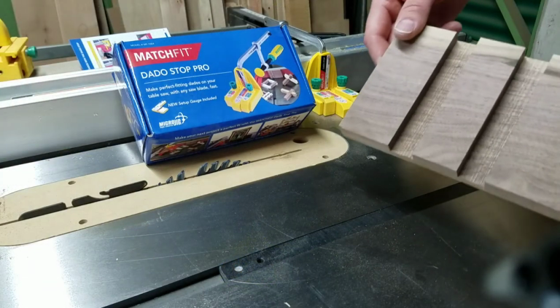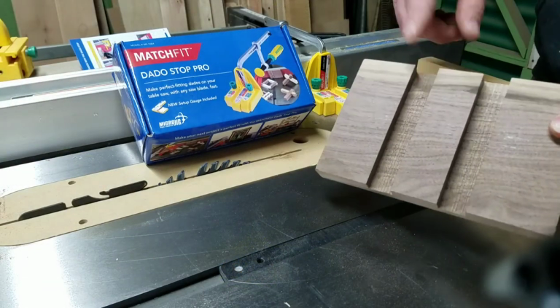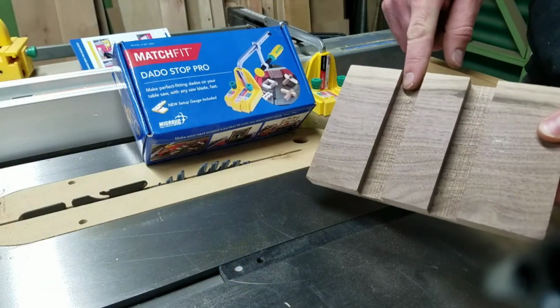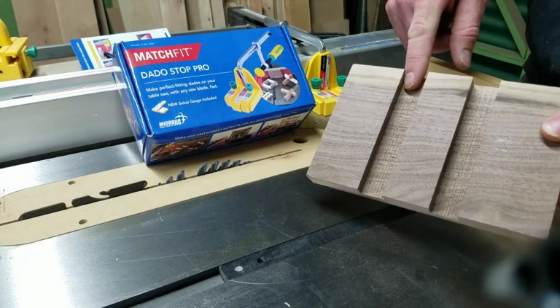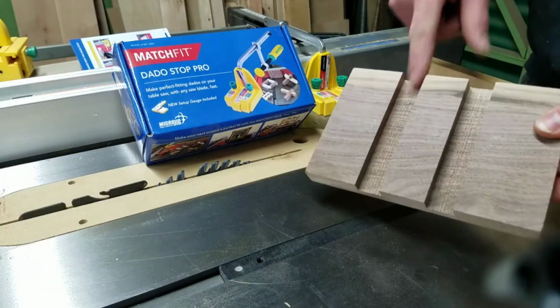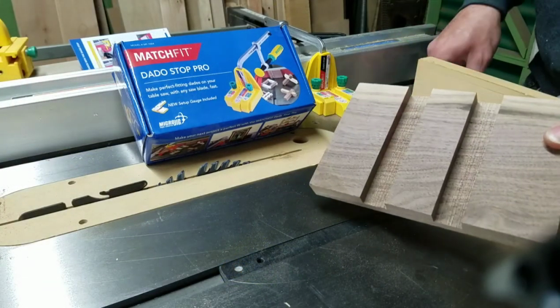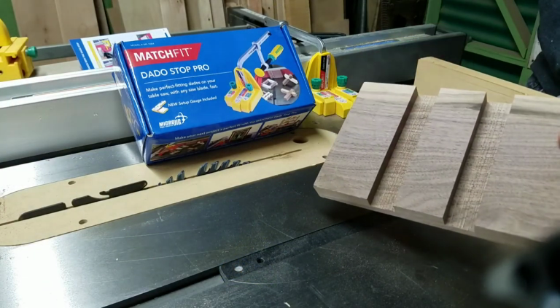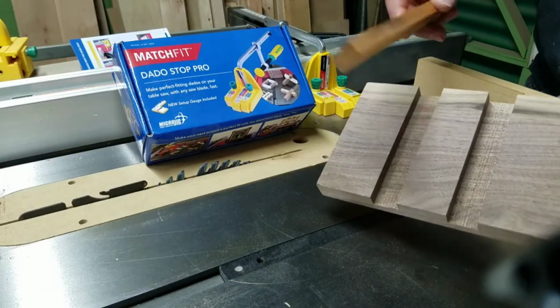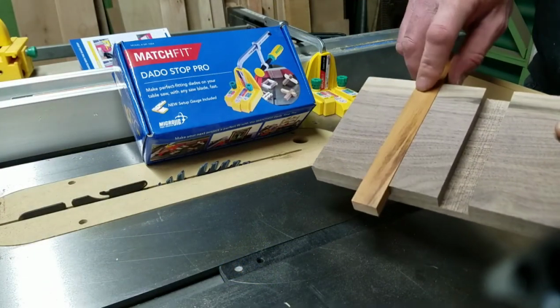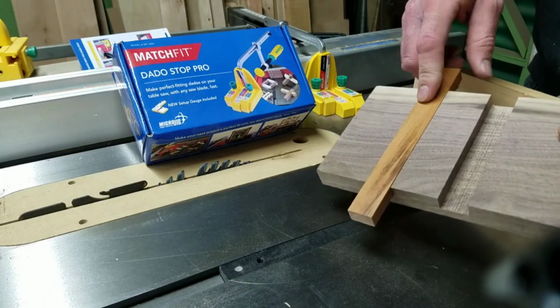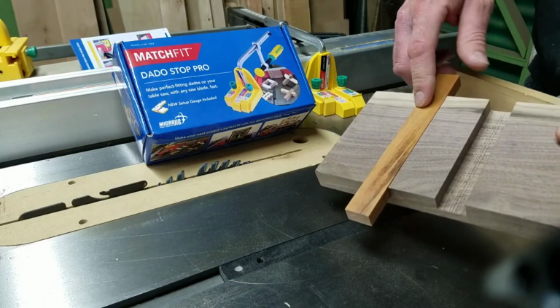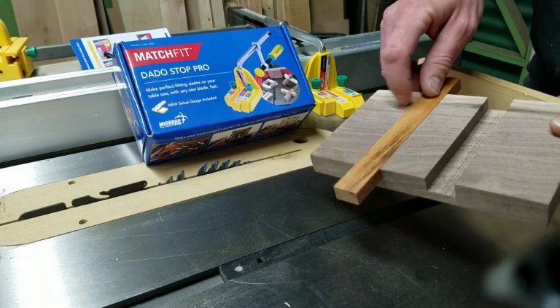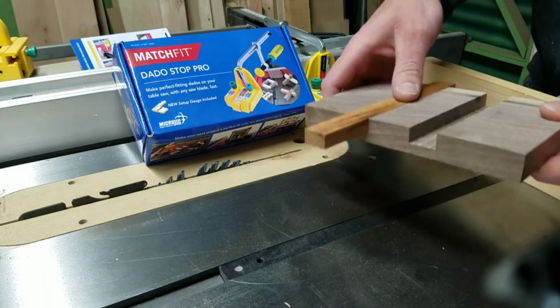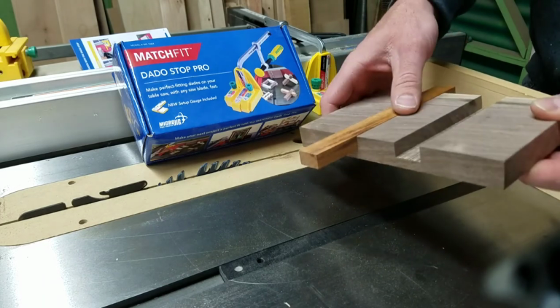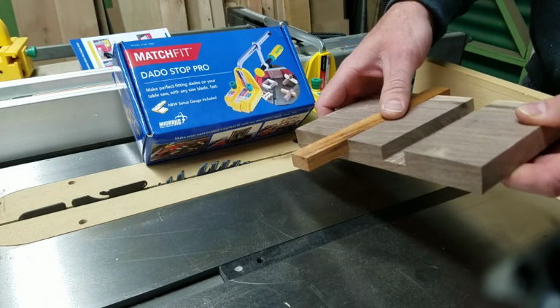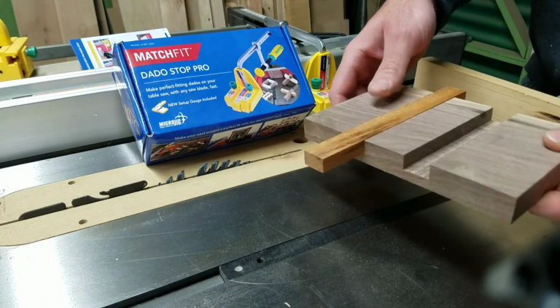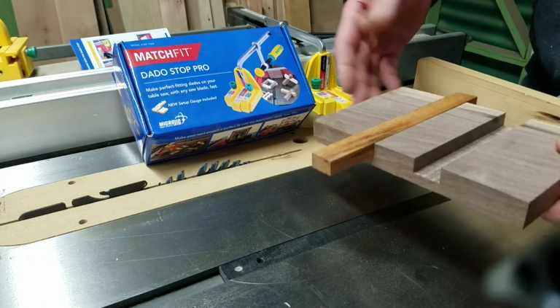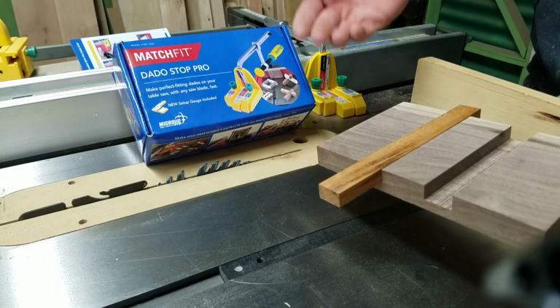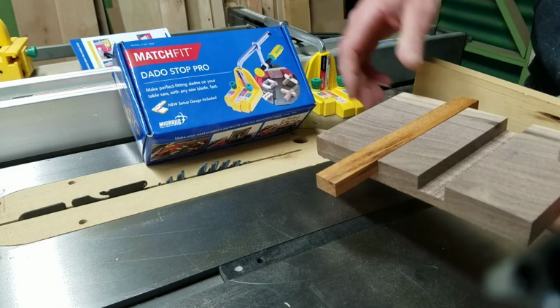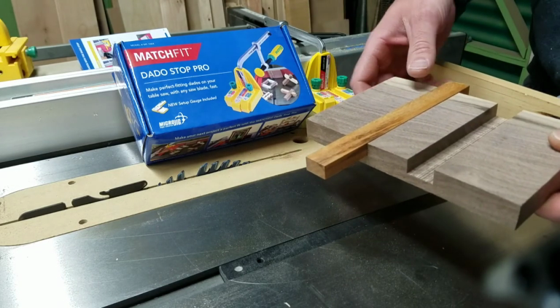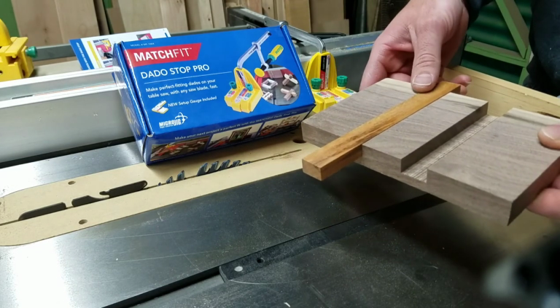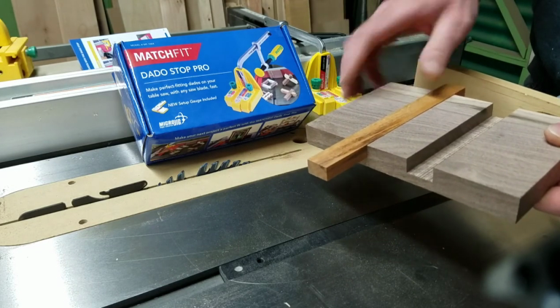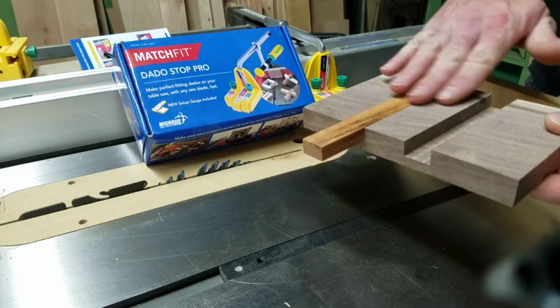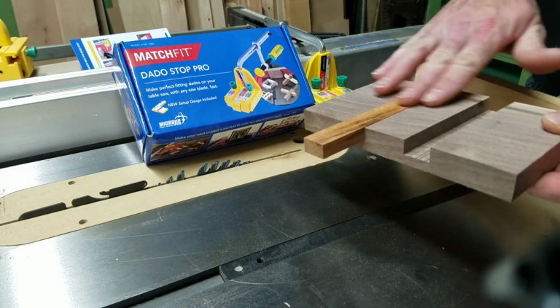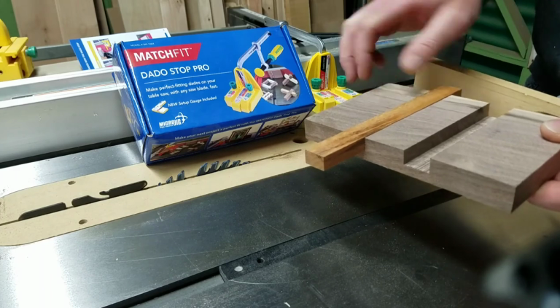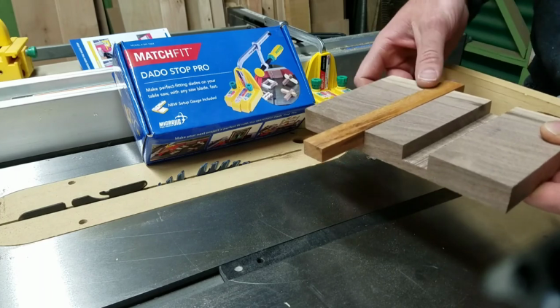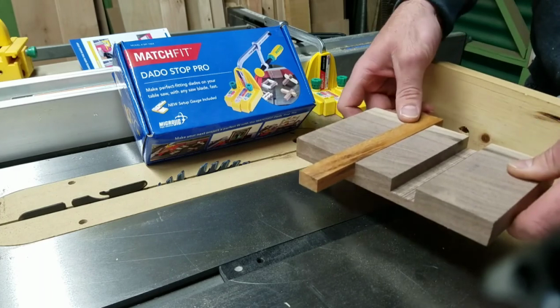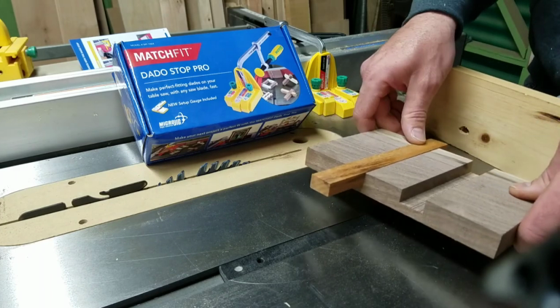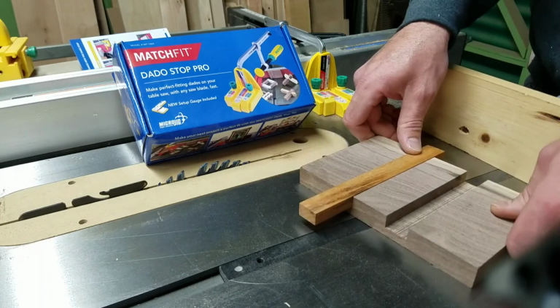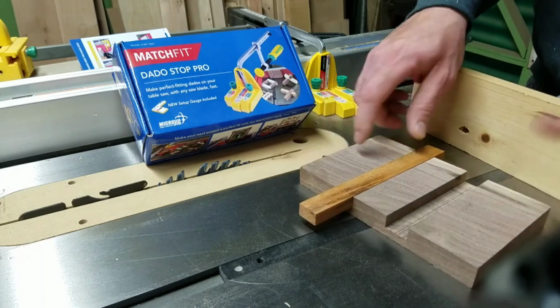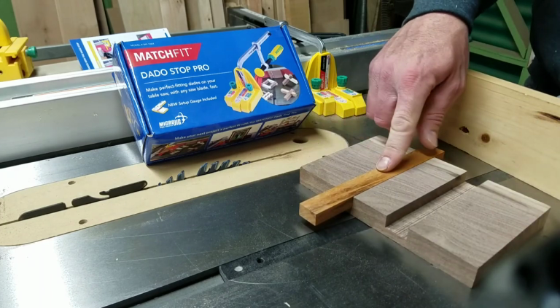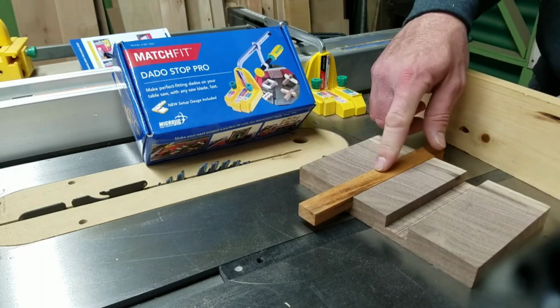So this is the one I just now cut, this is the material I measured — fits right in. It's a little bit proud, but you can go back and adjust your blade height to compensate for that until you're happy with it as your final product.